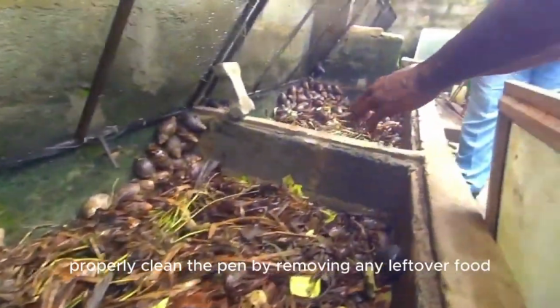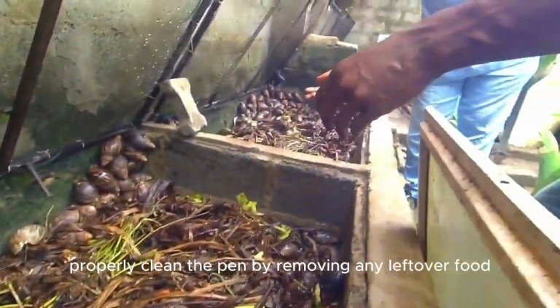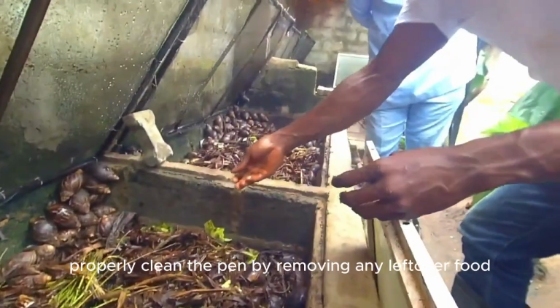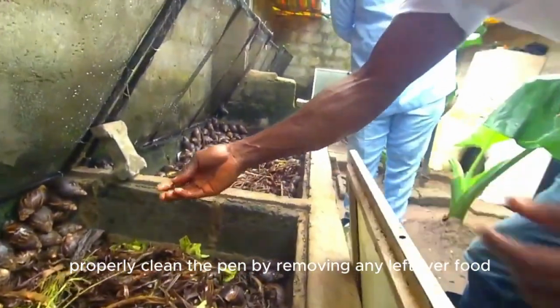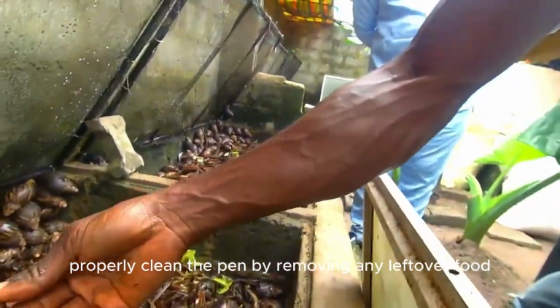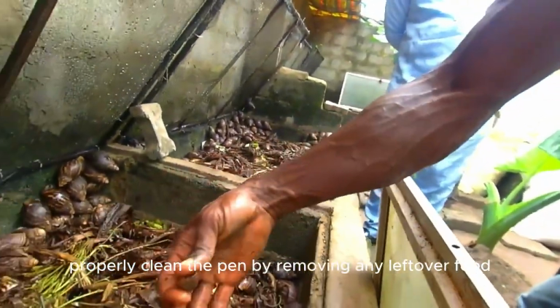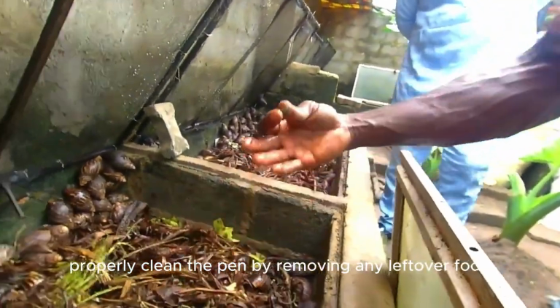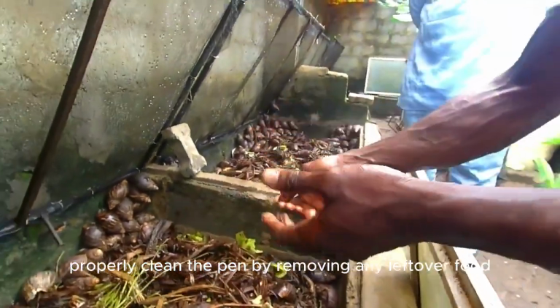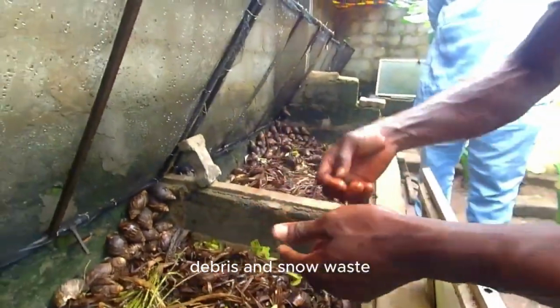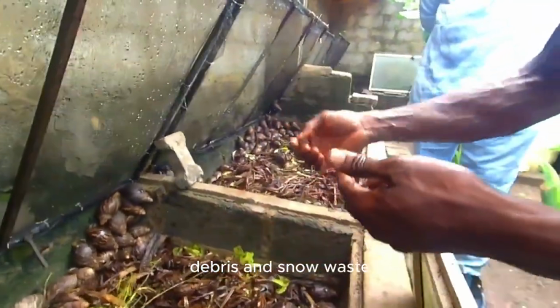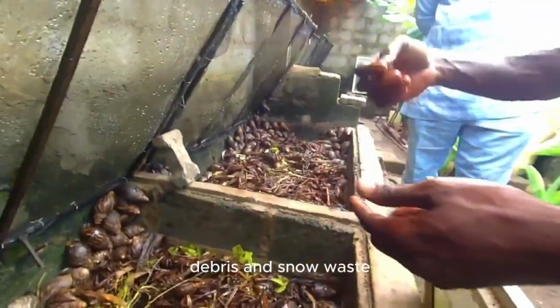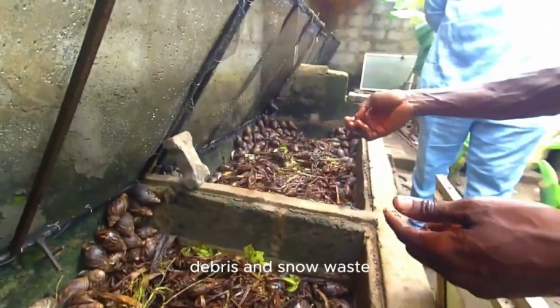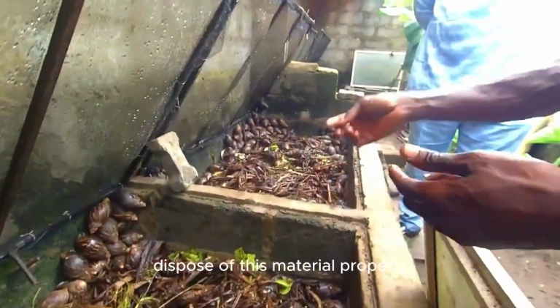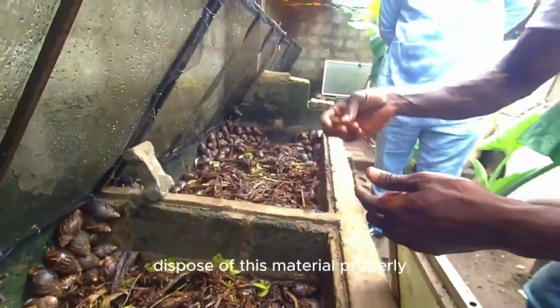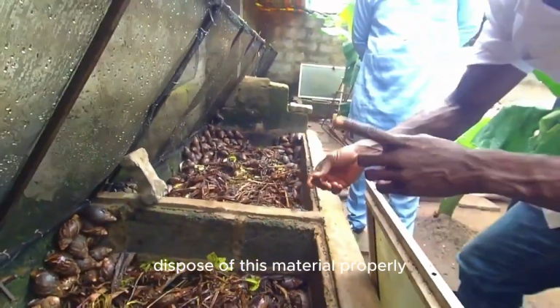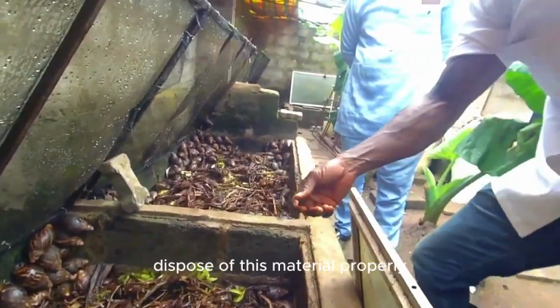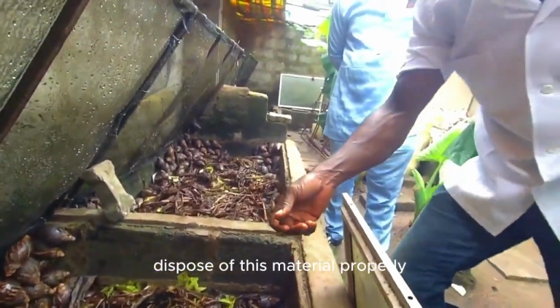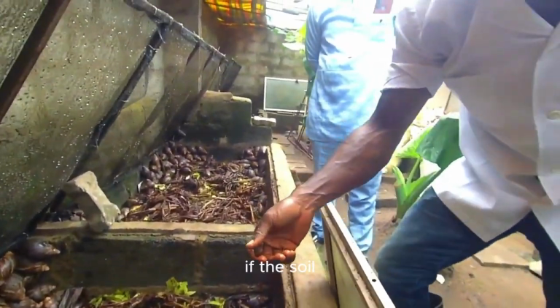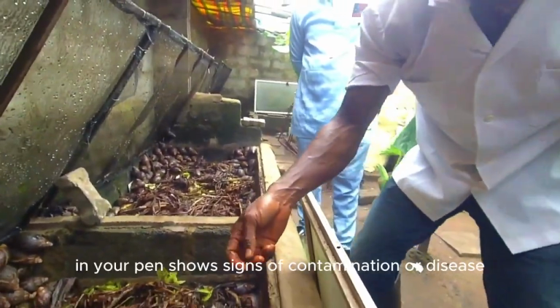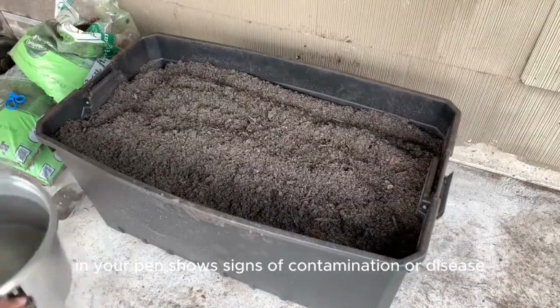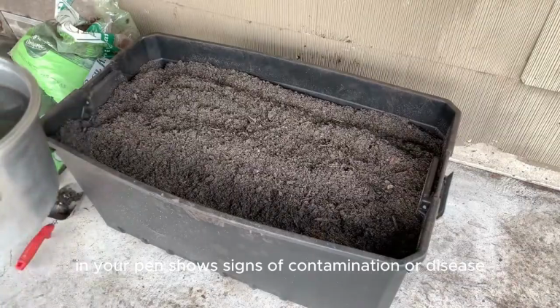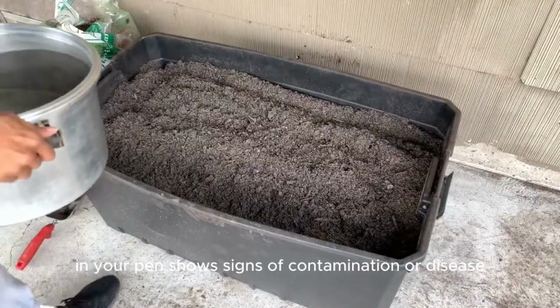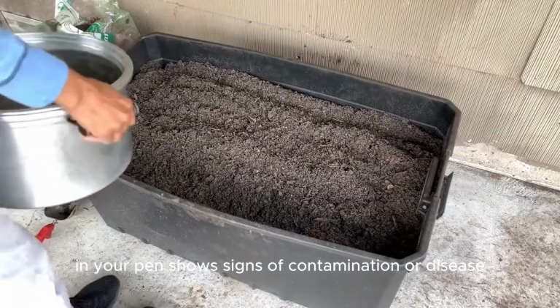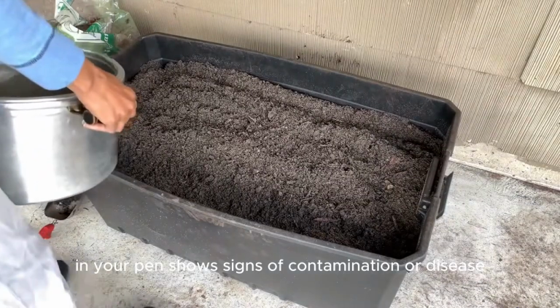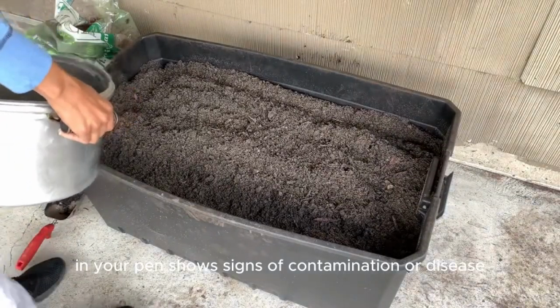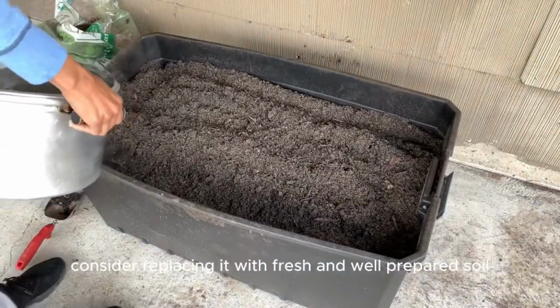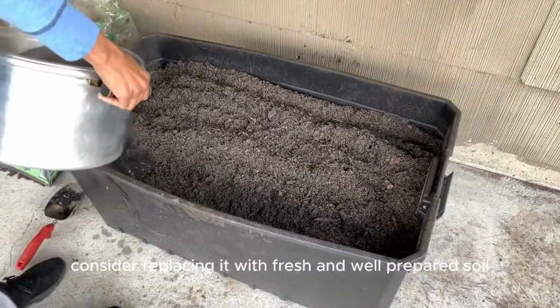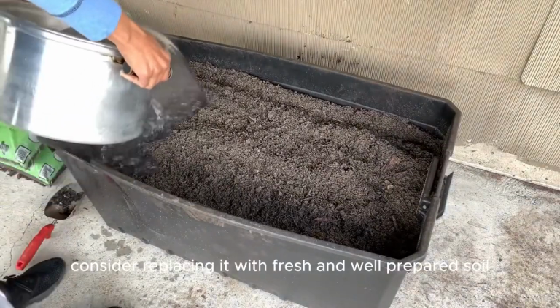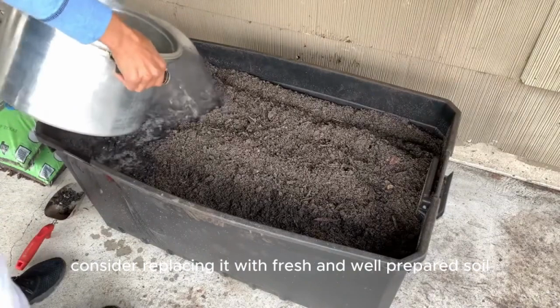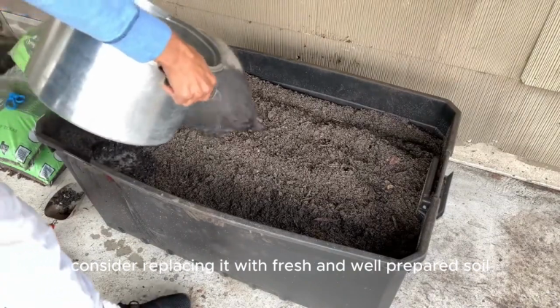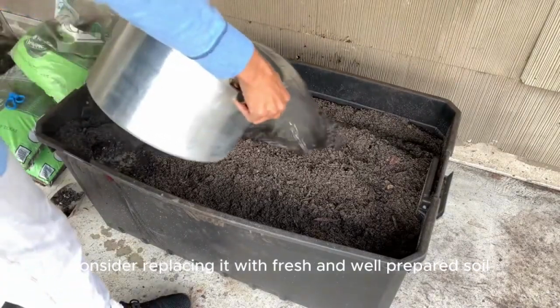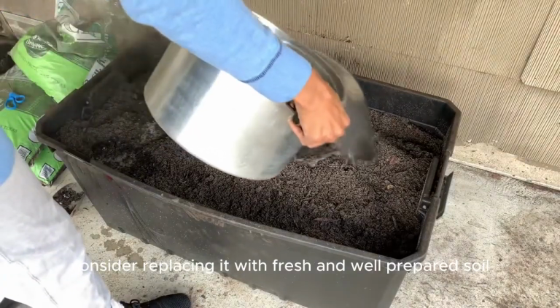Thoroughly clean the pen by removing any leftover food, debris, and snail waste. Dispose of this material properly. If the soil in your pen shows signs of contamination or disease, consider replacing it with fresh and well-prepared soil.